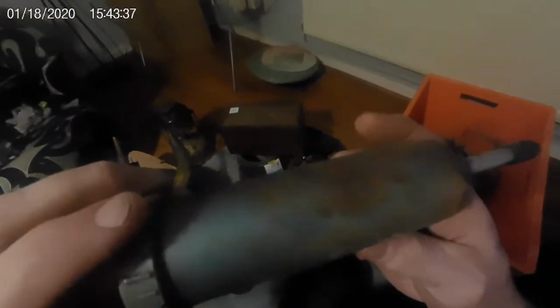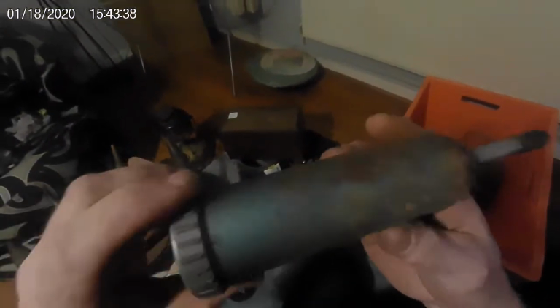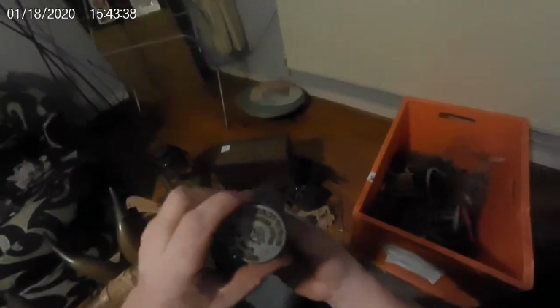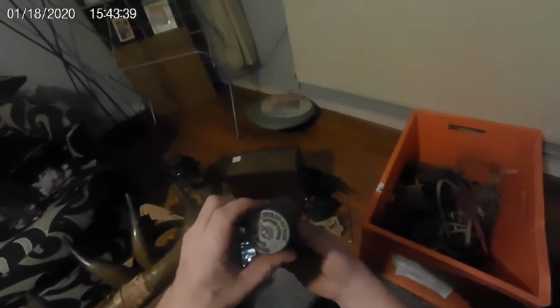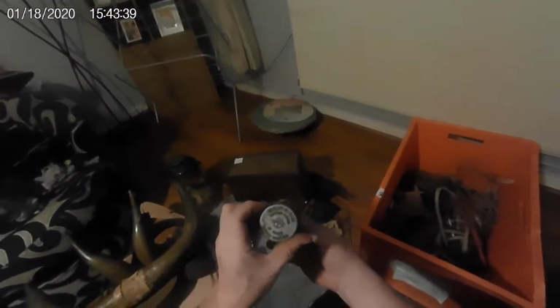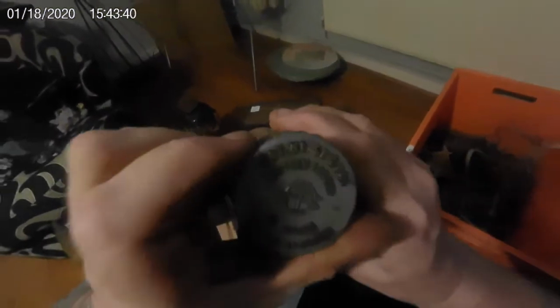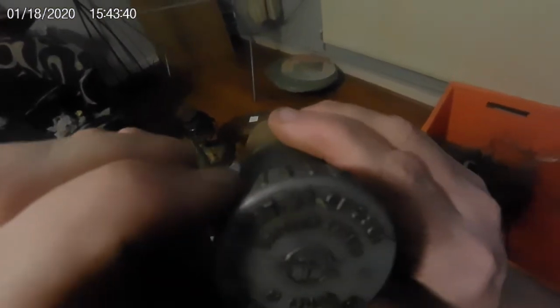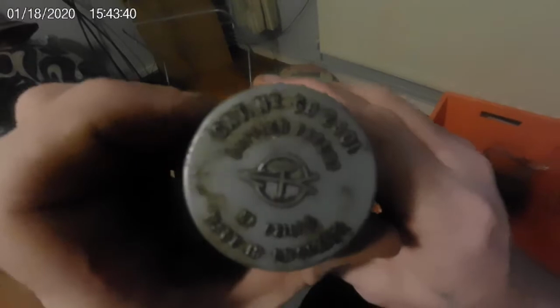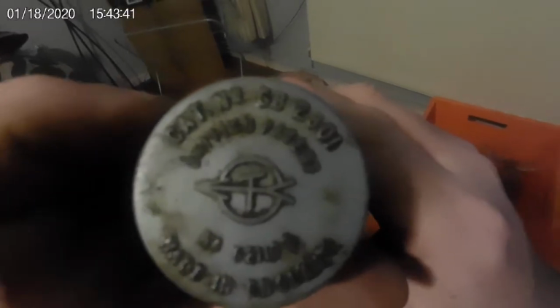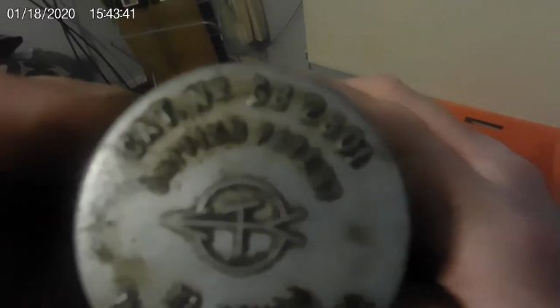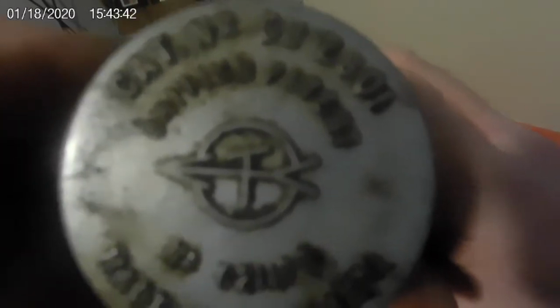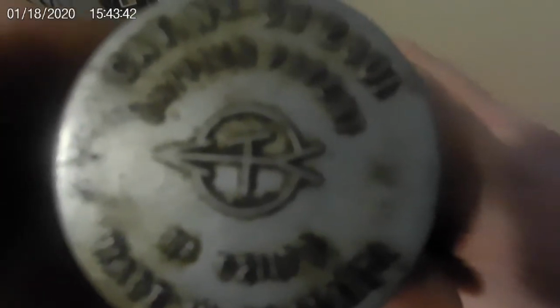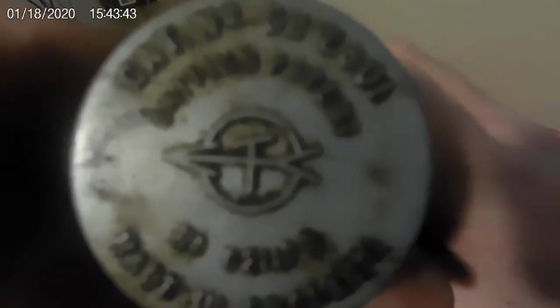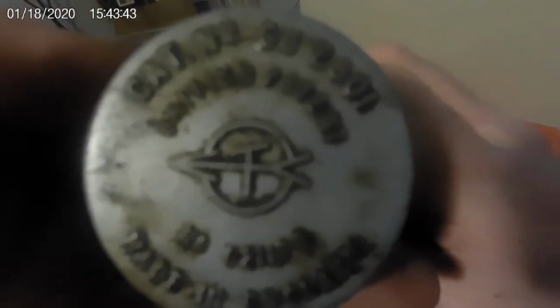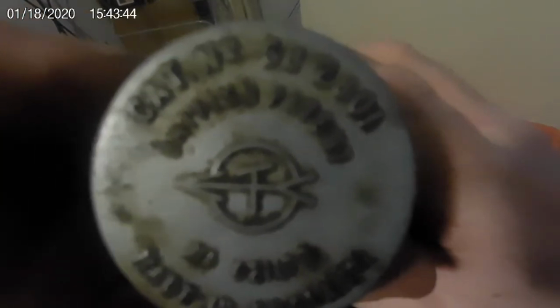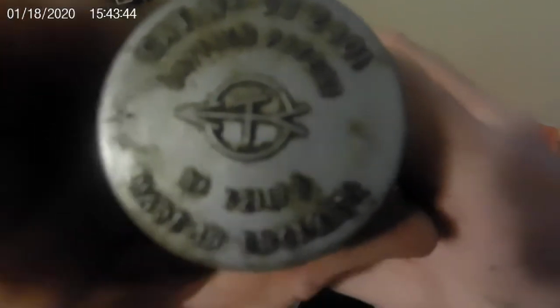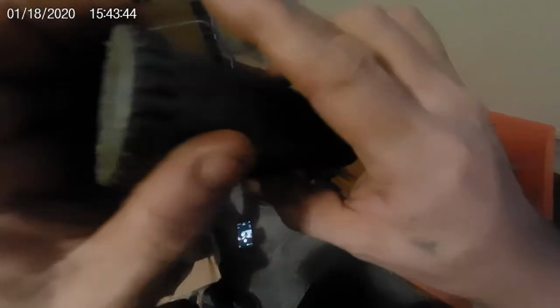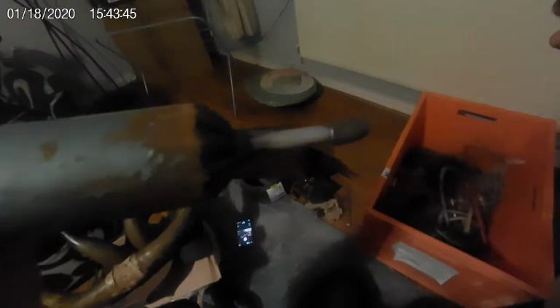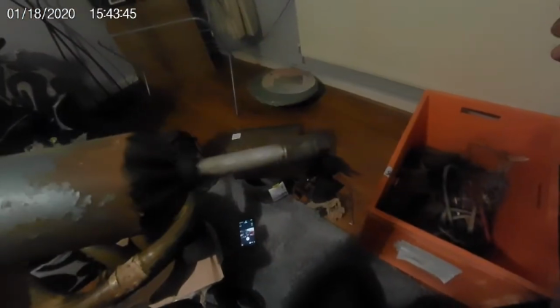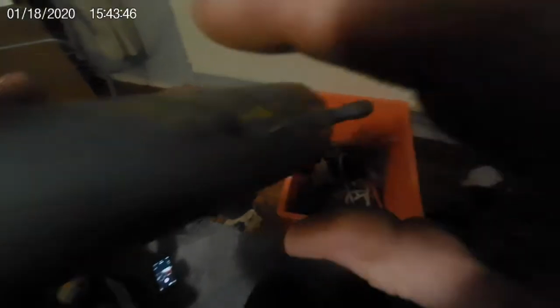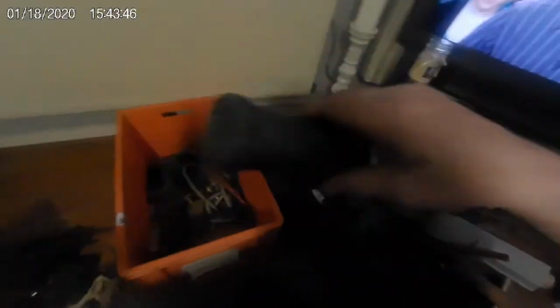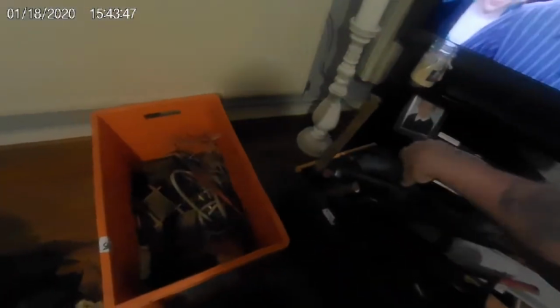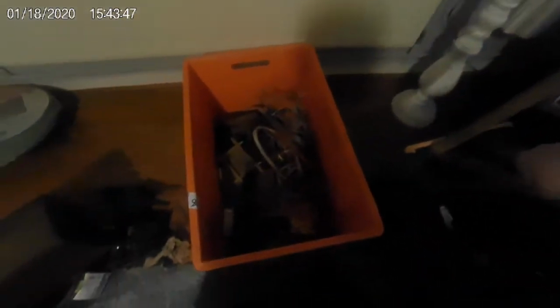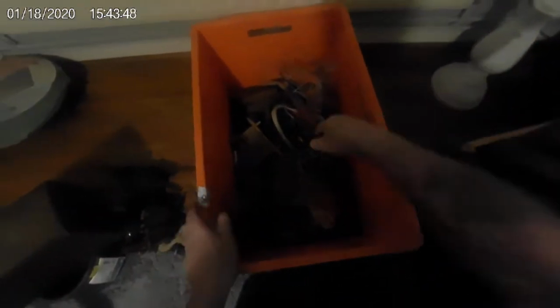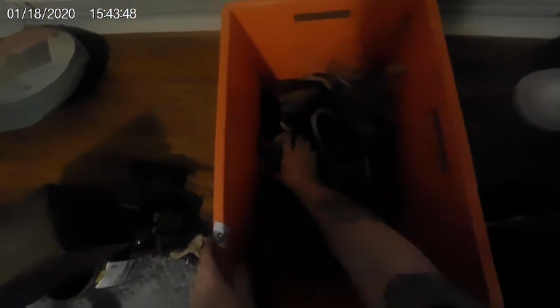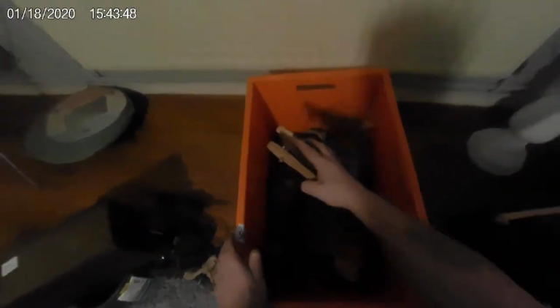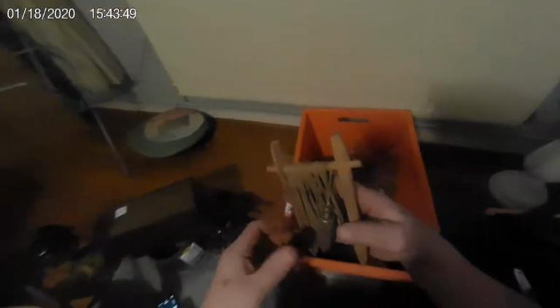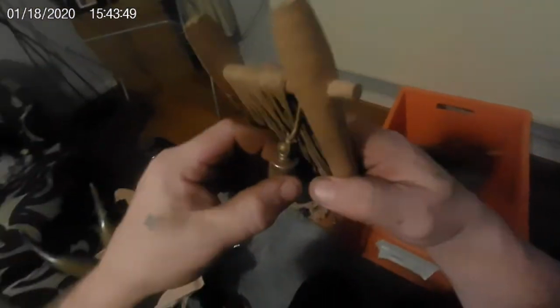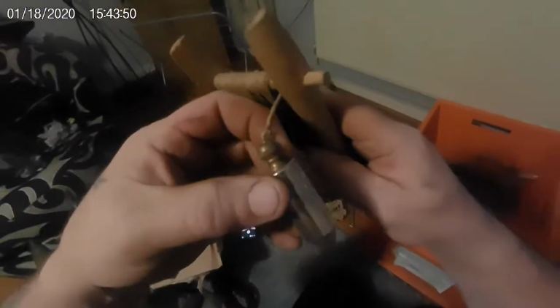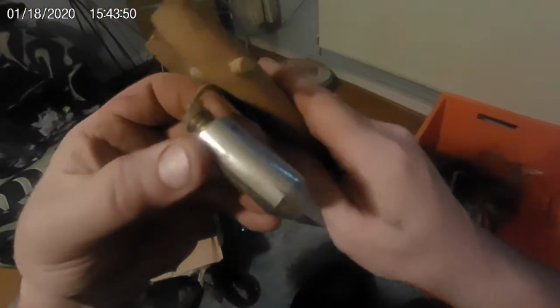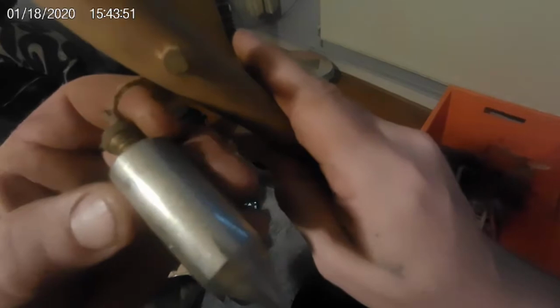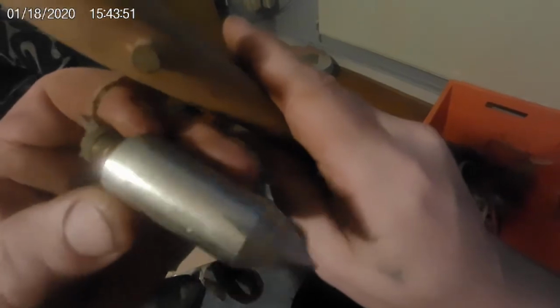A nice old grease gun — that's a good one. I like the old grease guns, I collect them with the oil cans. And a plumb bob — that's a nice plumb bob as well. They're good.